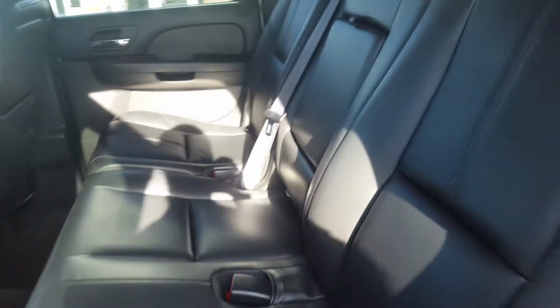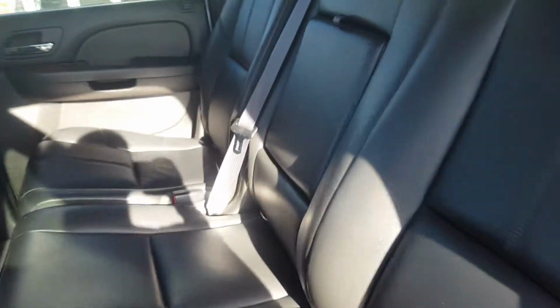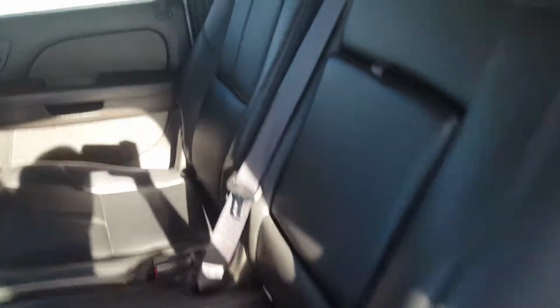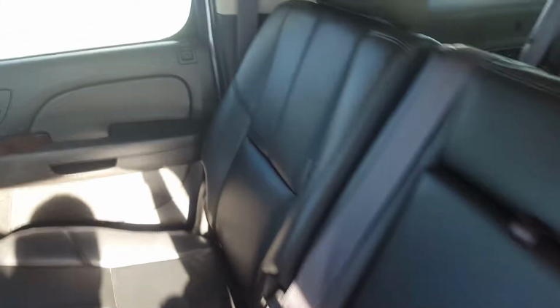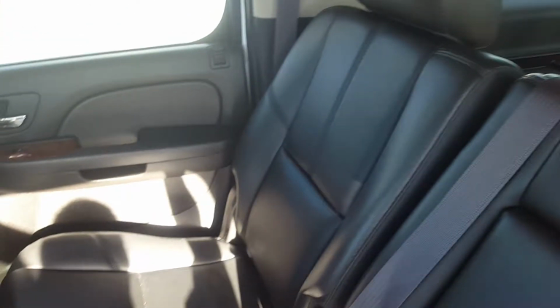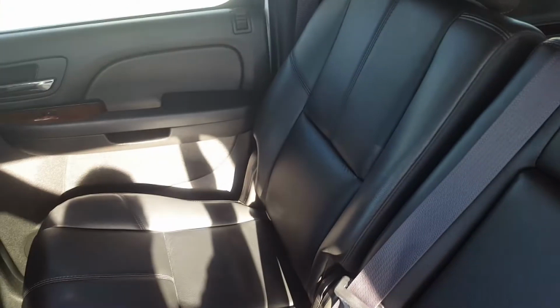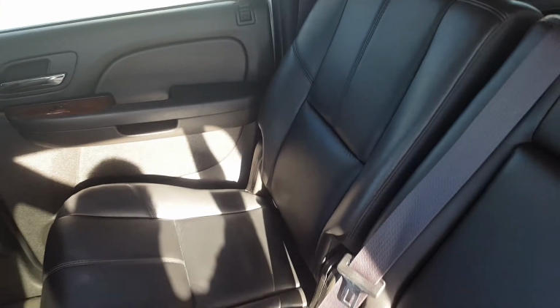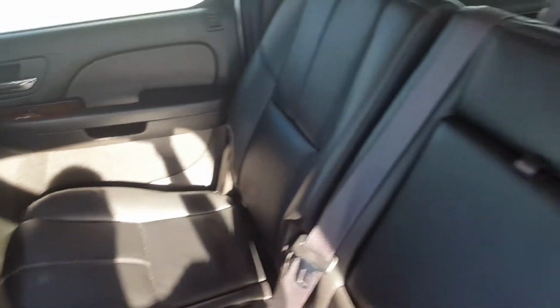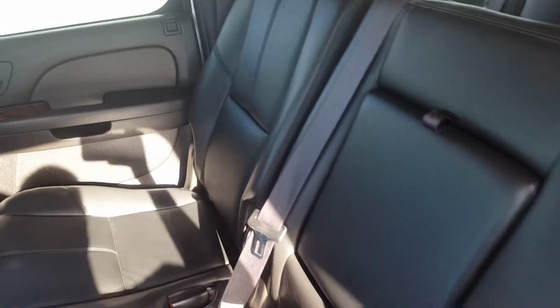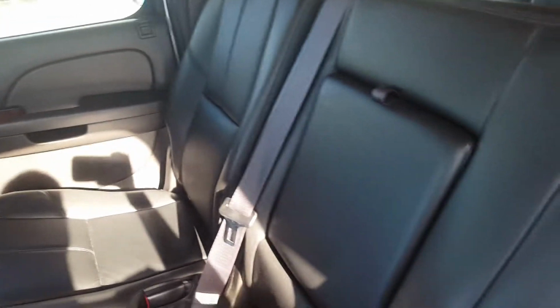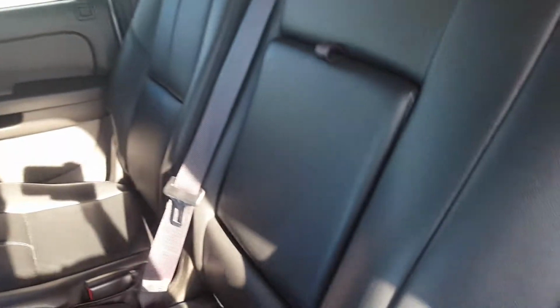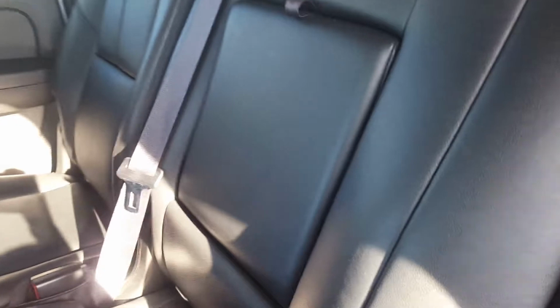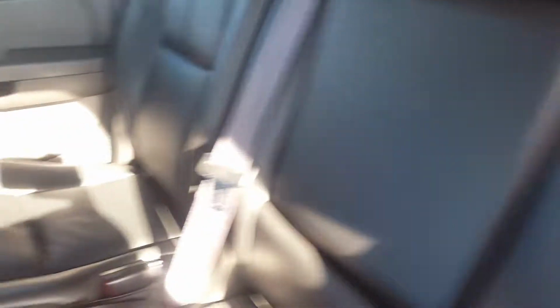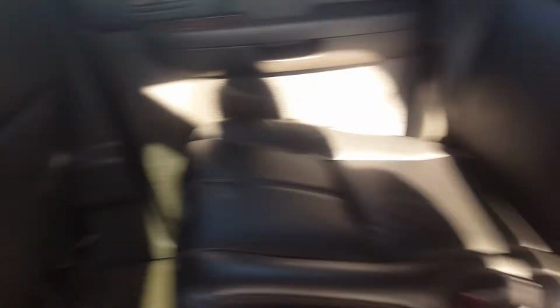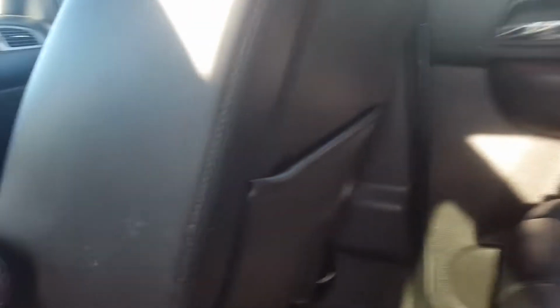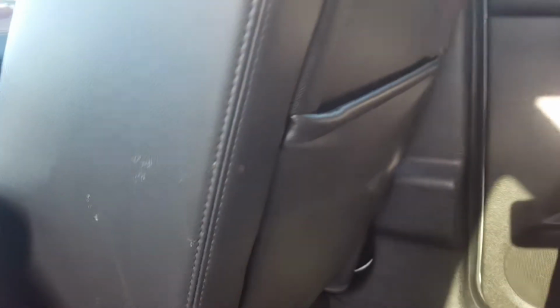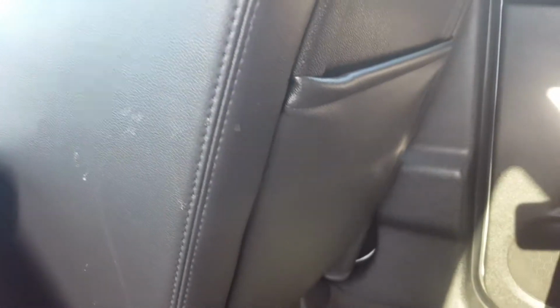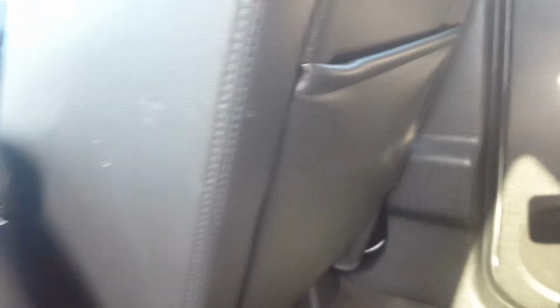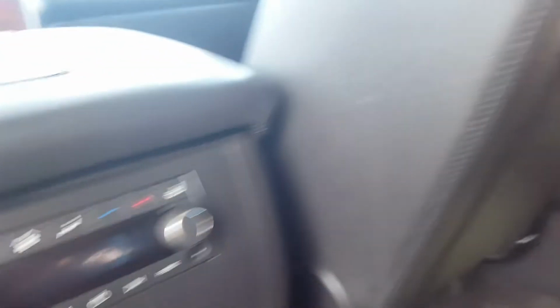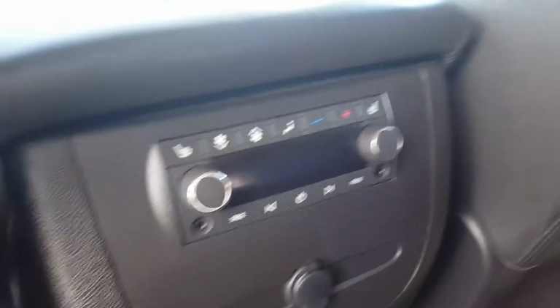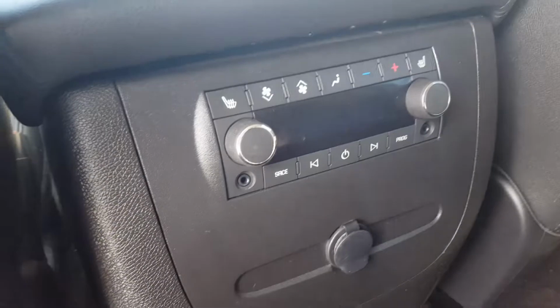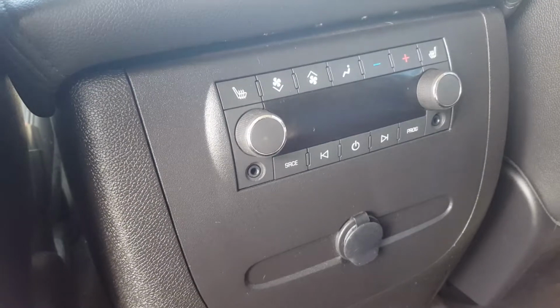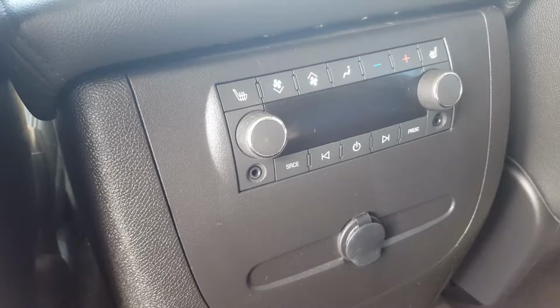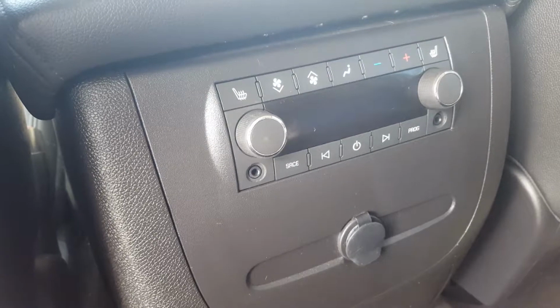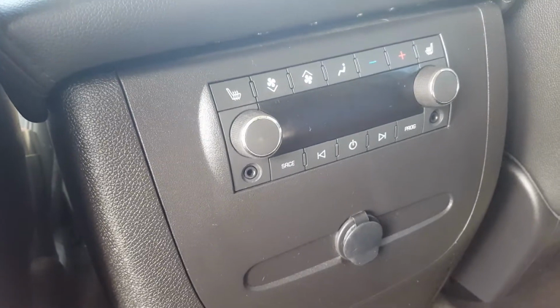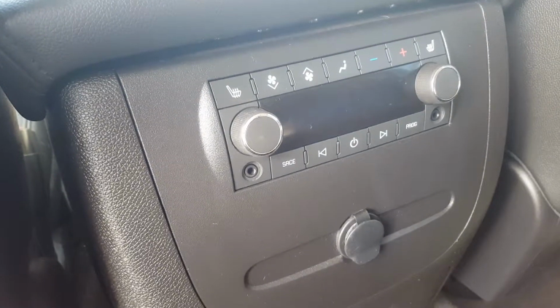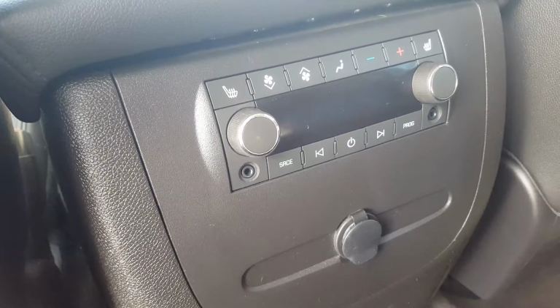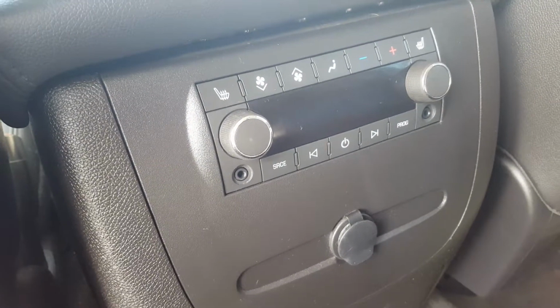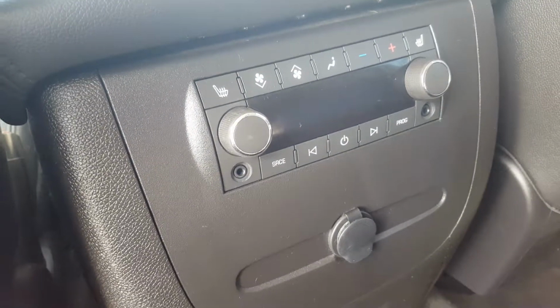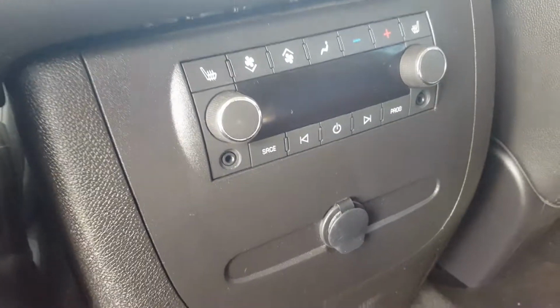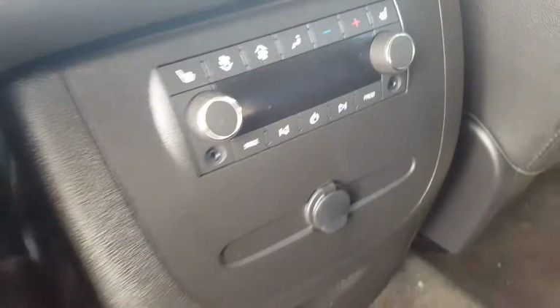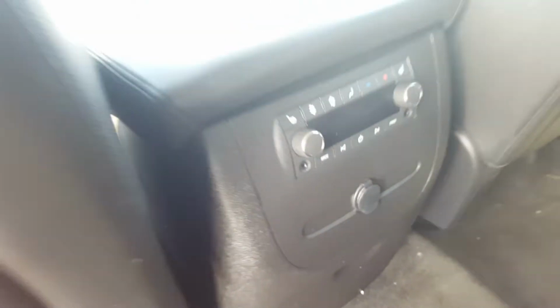The second row of the Suburban features a three-passenger all-leather bench seat. It is split folding and has a centre console with cupholders. We have back seat storage pockets, volume and audio control, as well as climate control, and that includes second row heated seats.